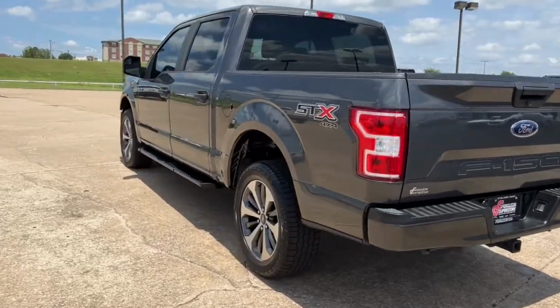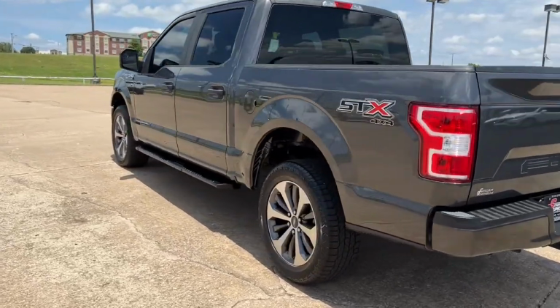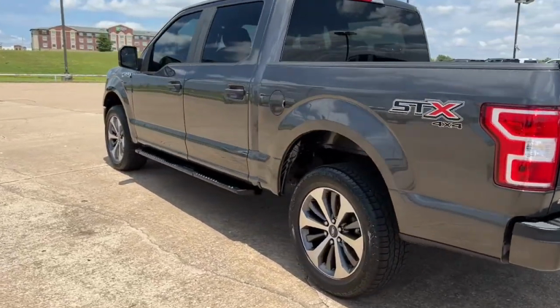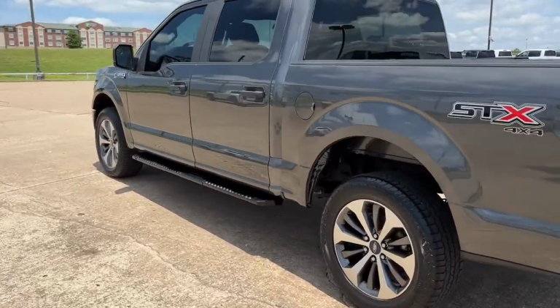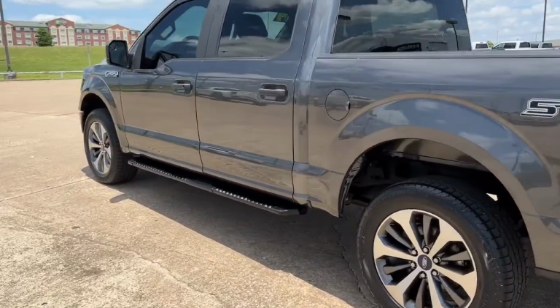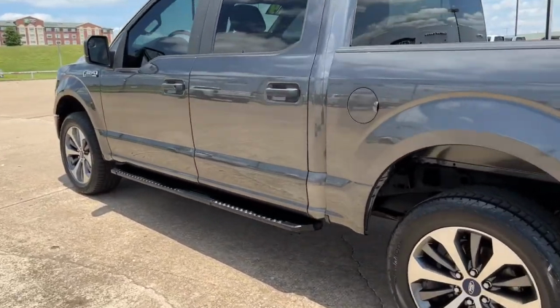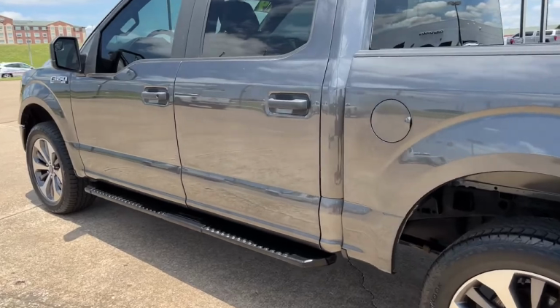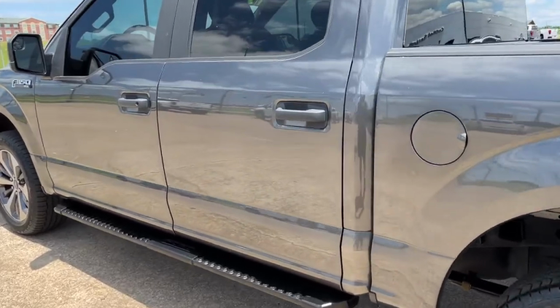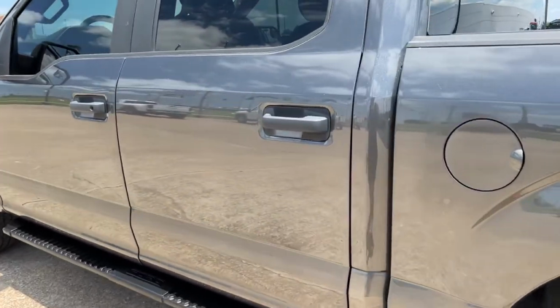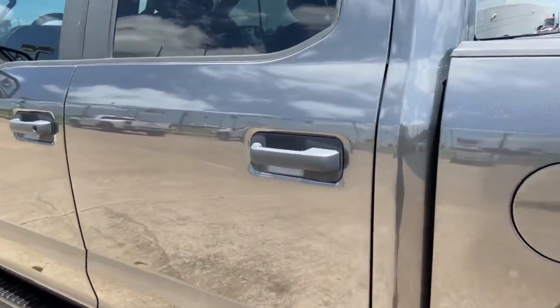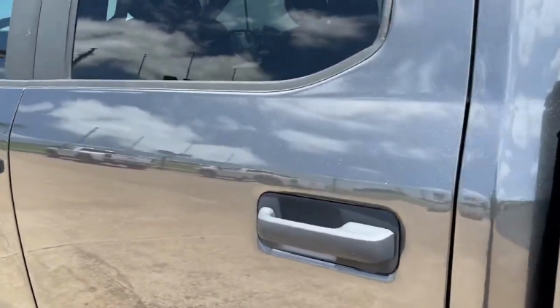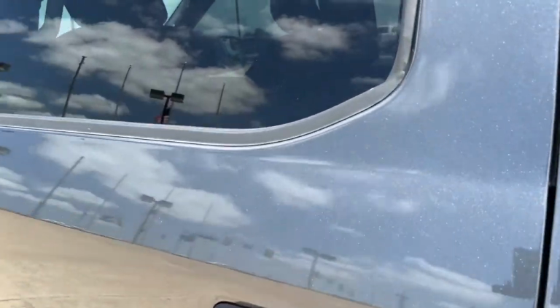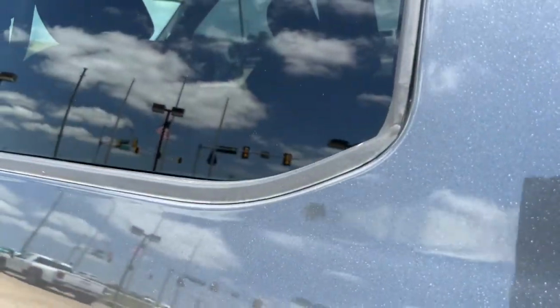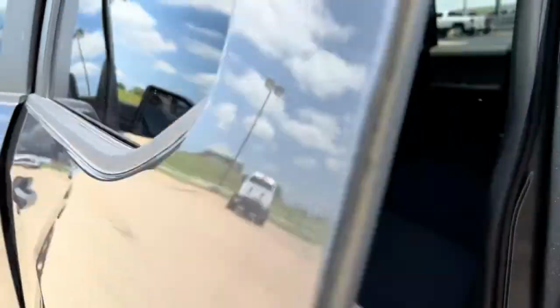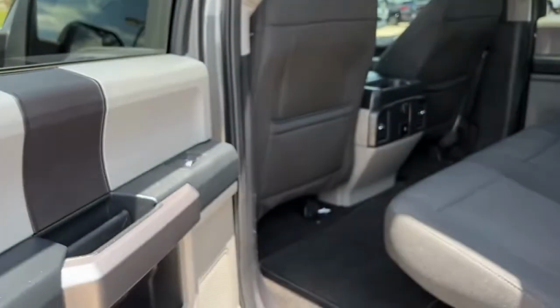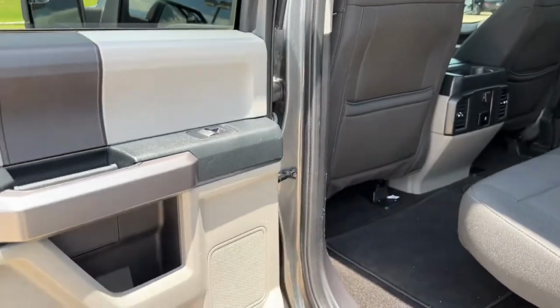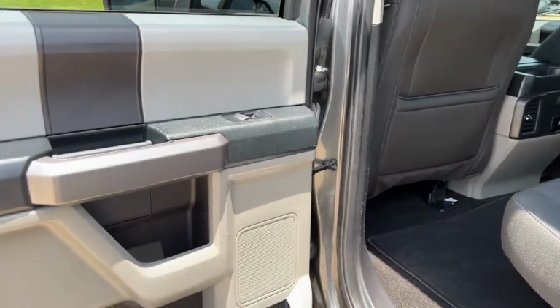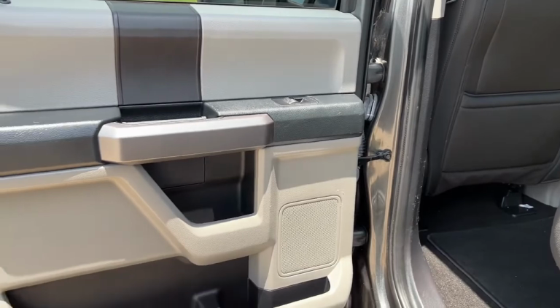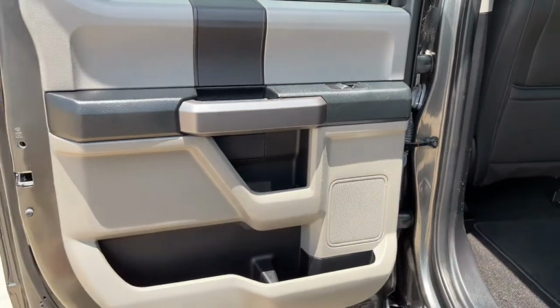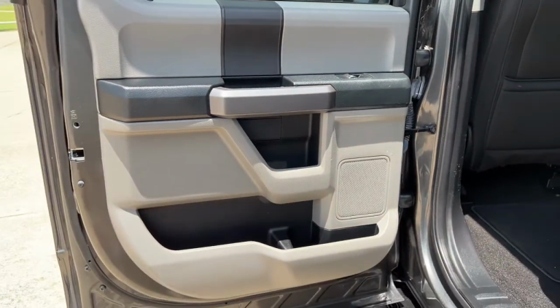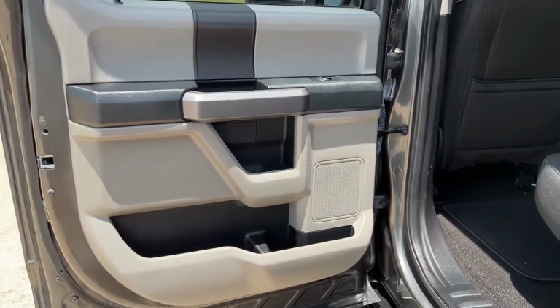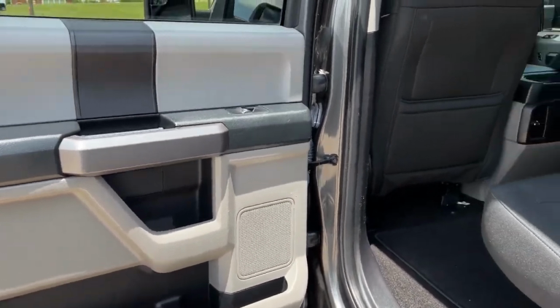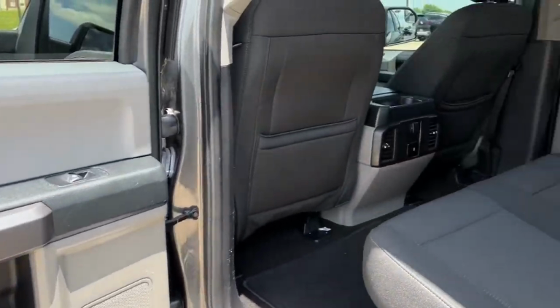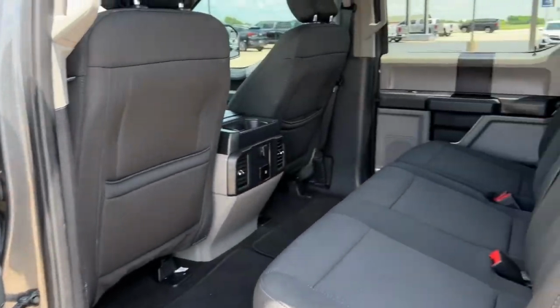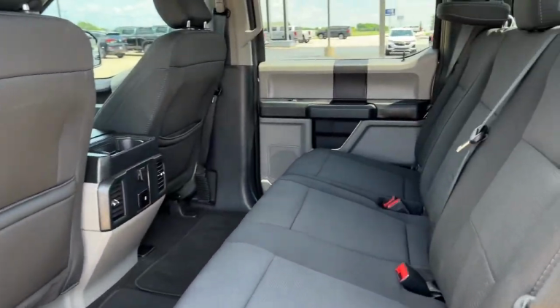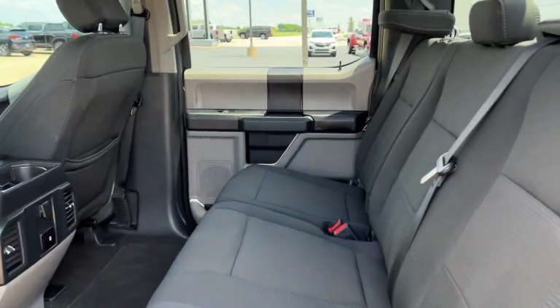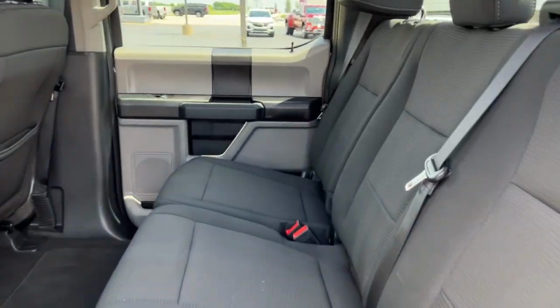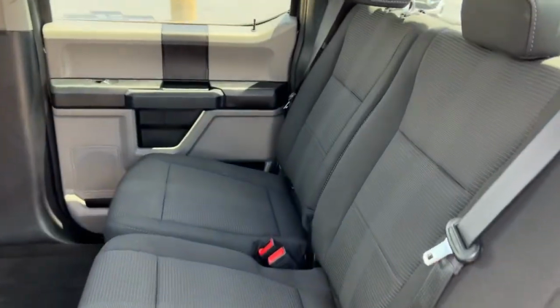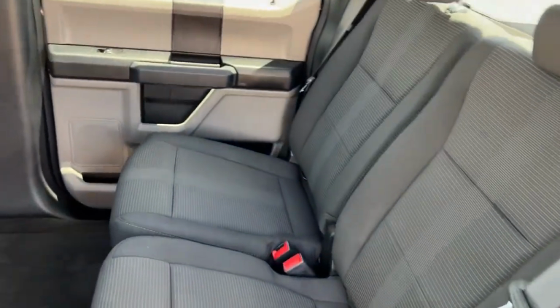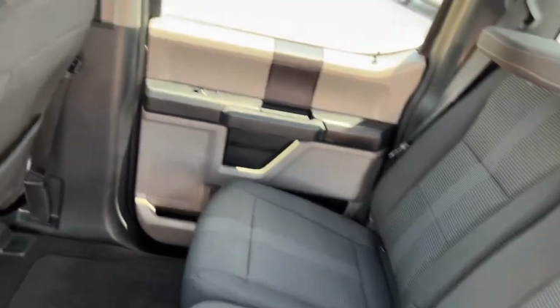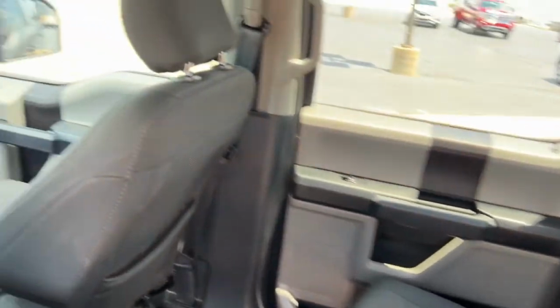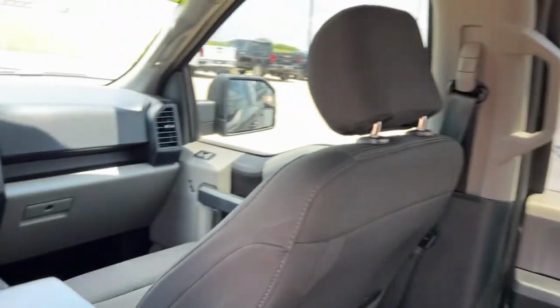V6 cylinder engine, four-wheel drive, backup camera, stability control, split bench seat, pass-through rear seat, tow hooks, intermittent wipers, traction control, tire pressure monitoring system.